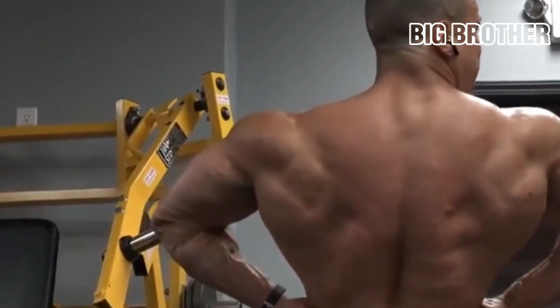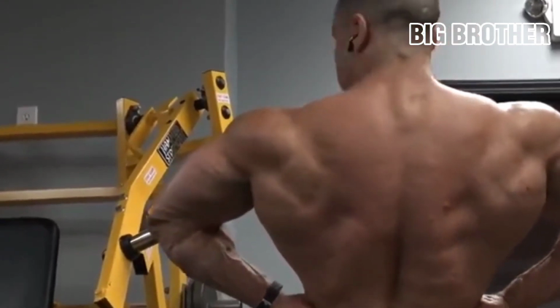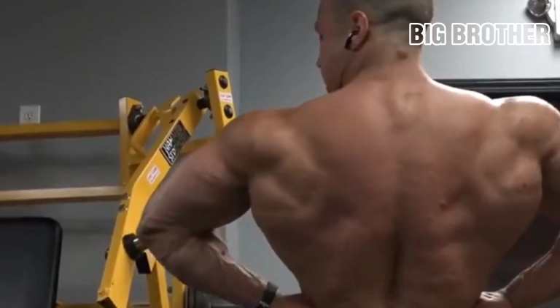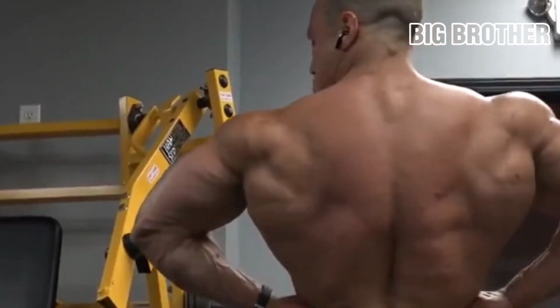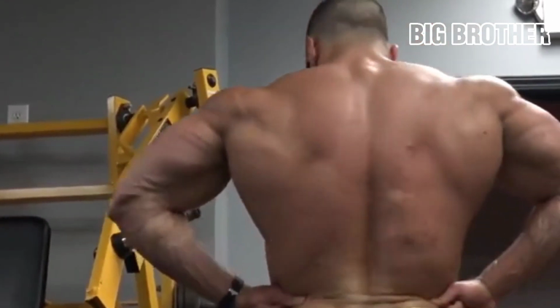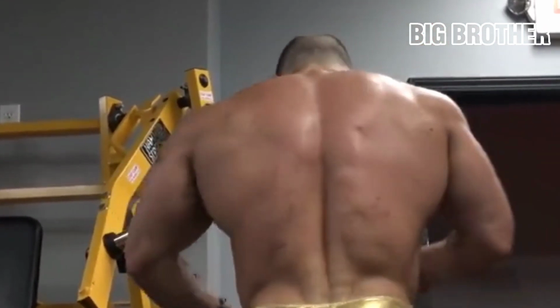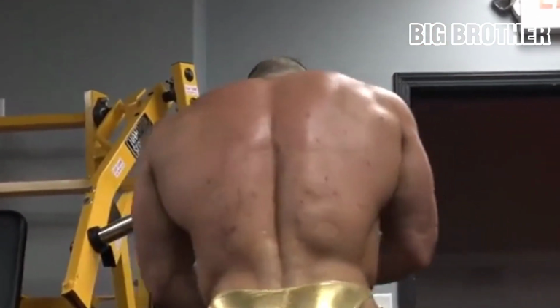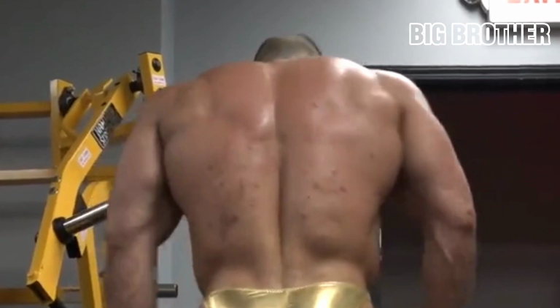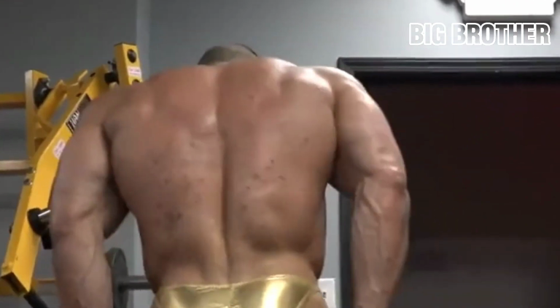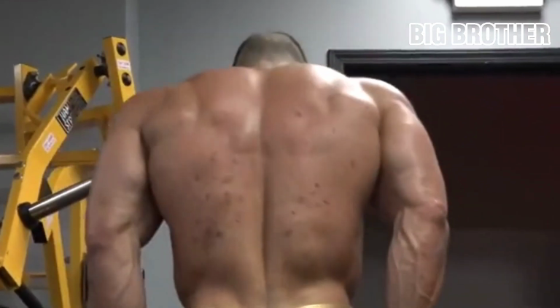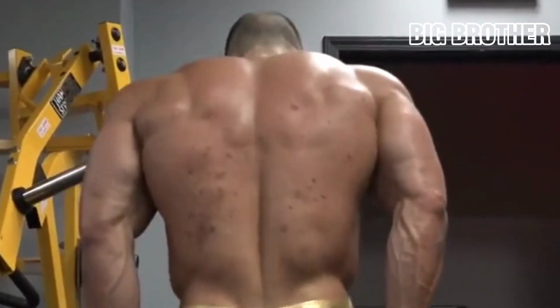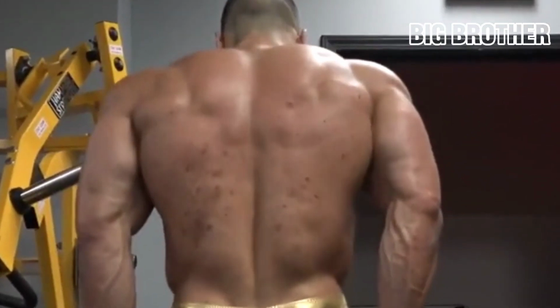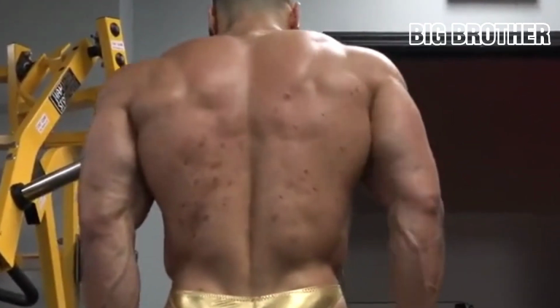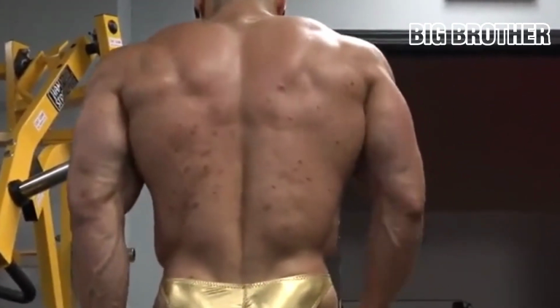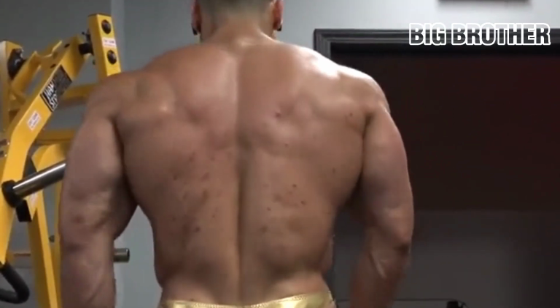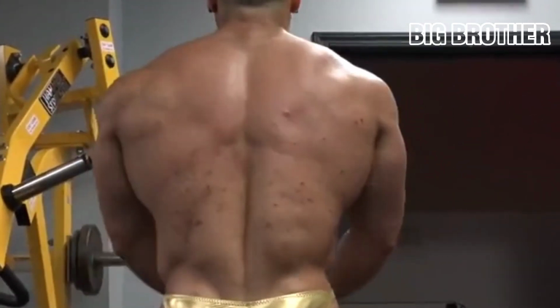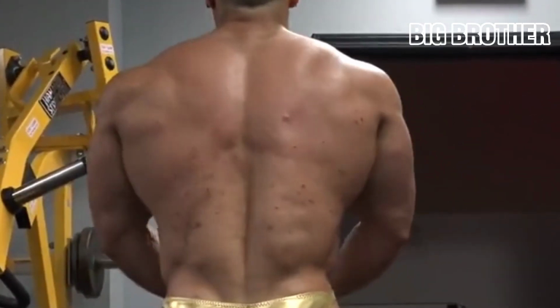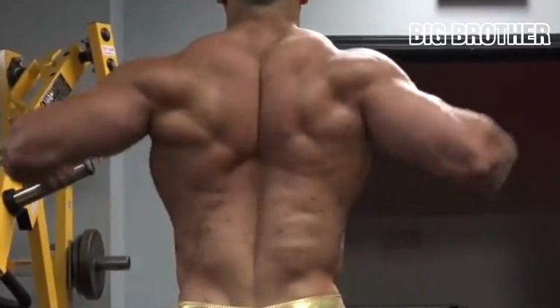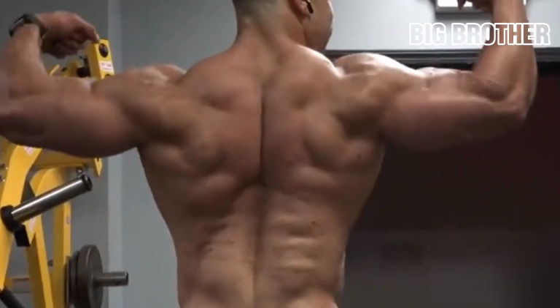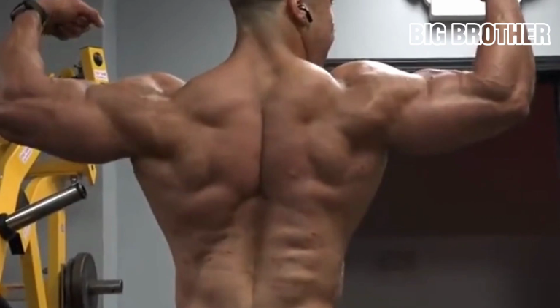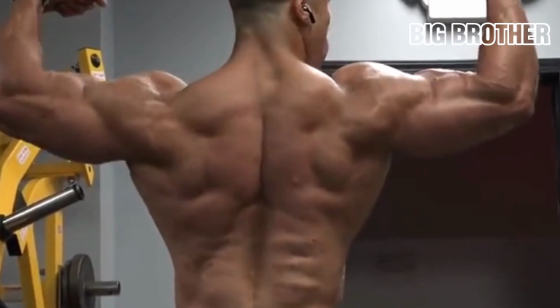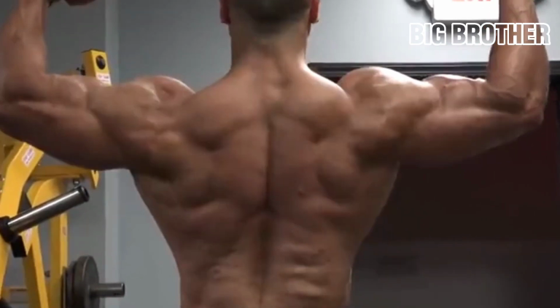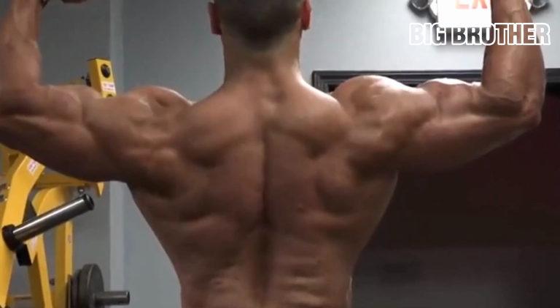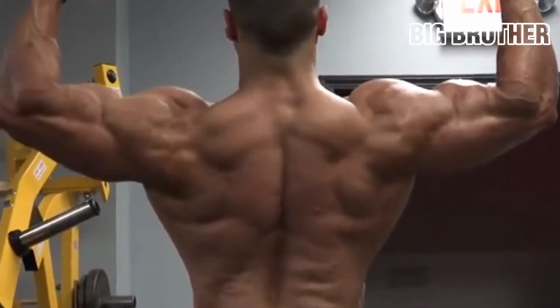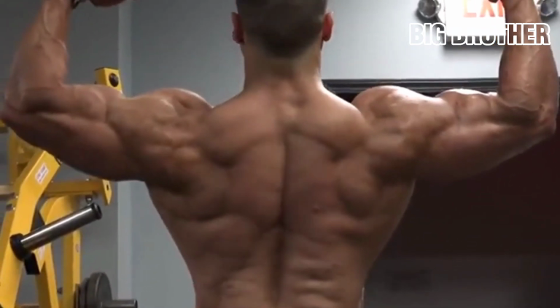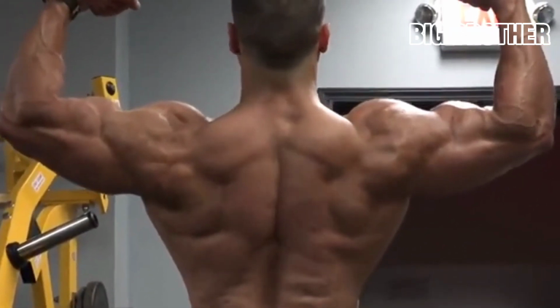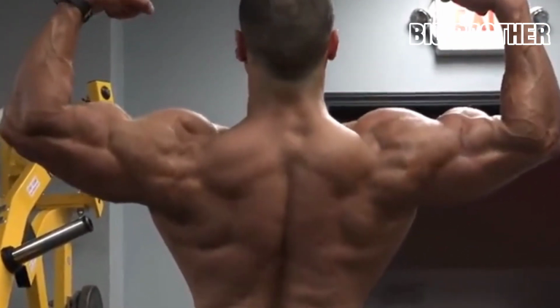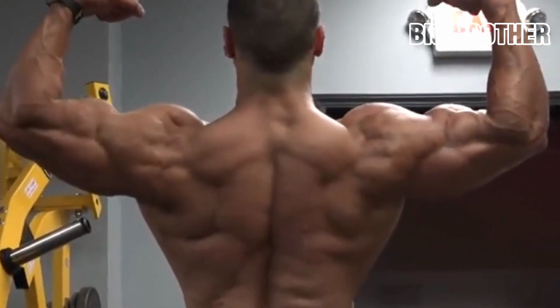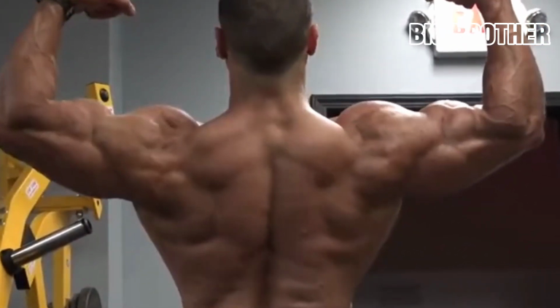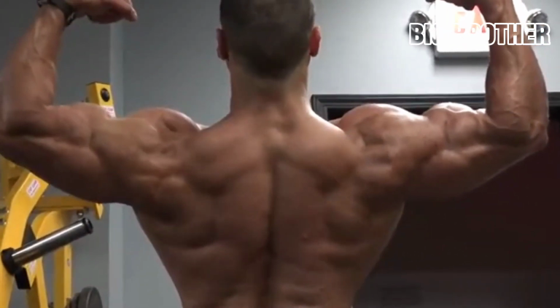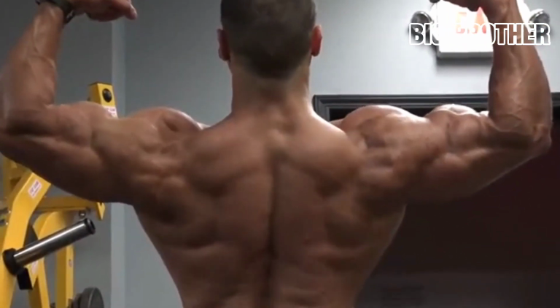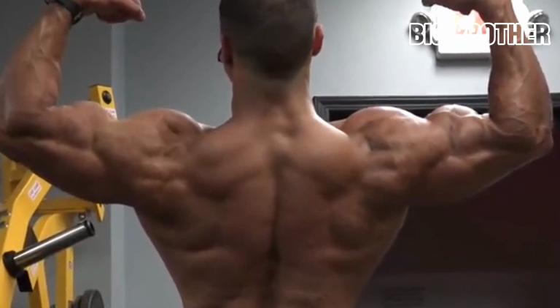That means that most of your extra calories should be eaten during the next two meals after a weight training session, when those calories are most prone to be absorbed by your muscles. In fact, when it's been more than 24 hours since your last workout, you shouldn't be making any effort to eat more.